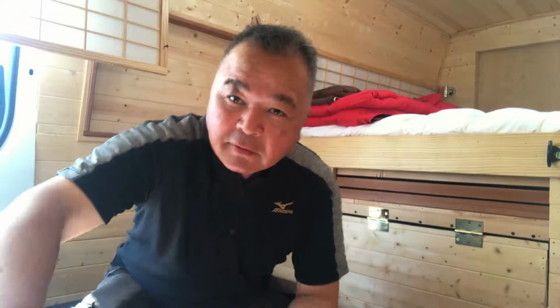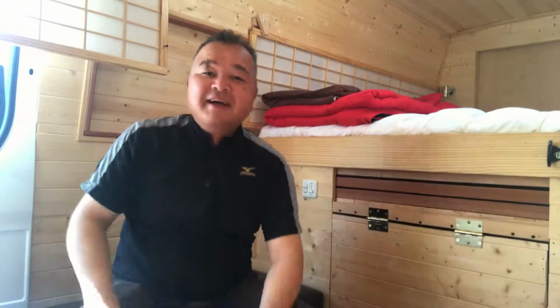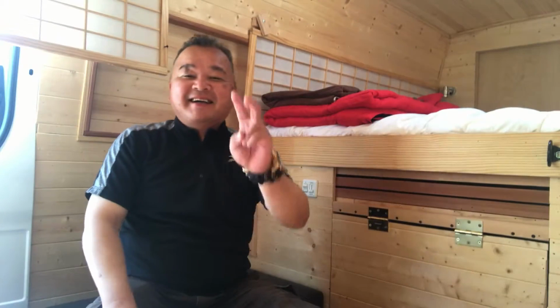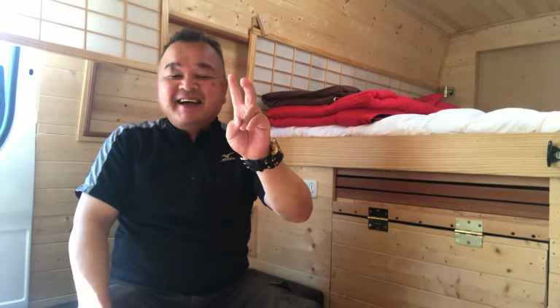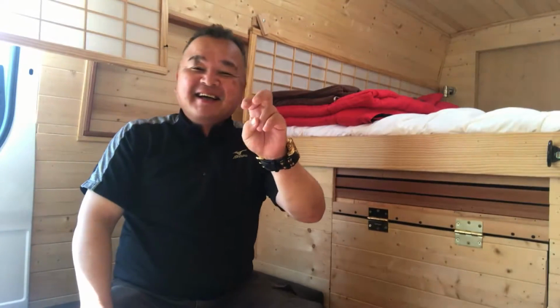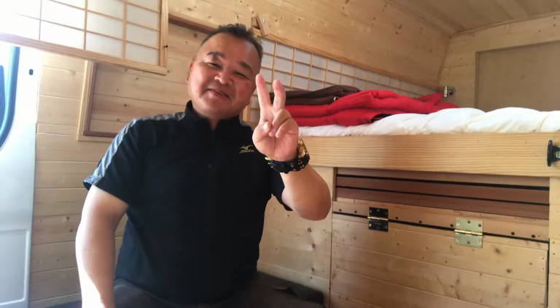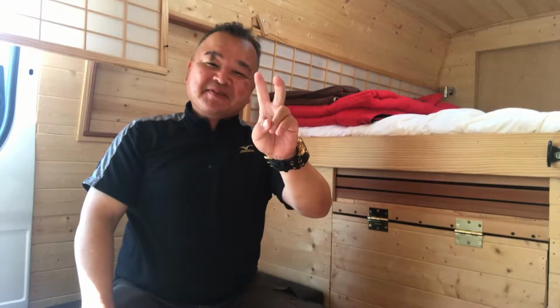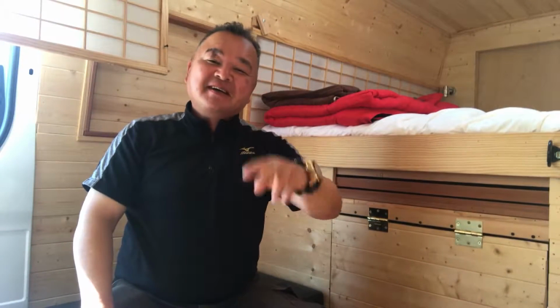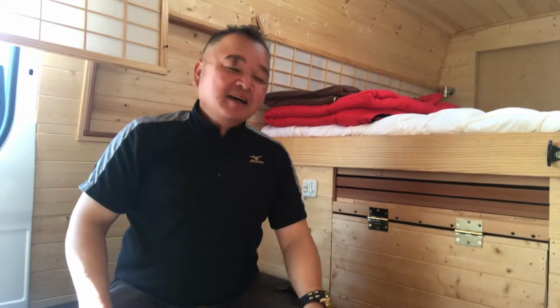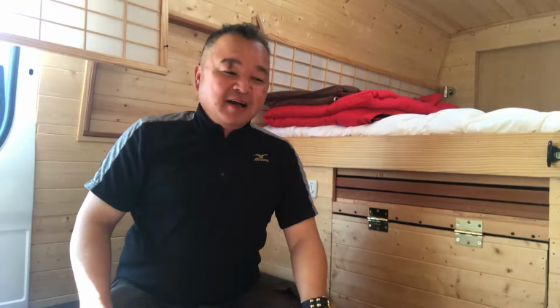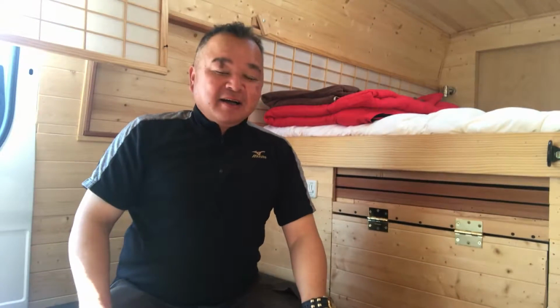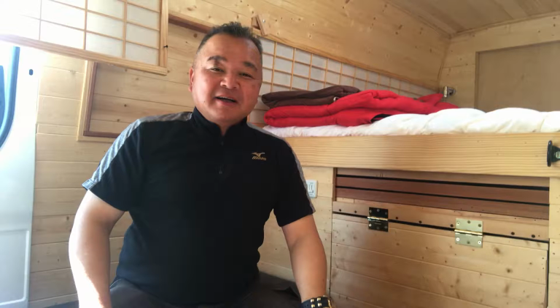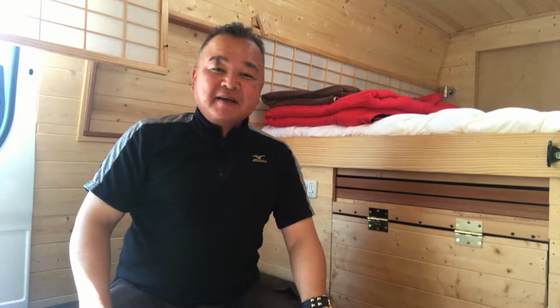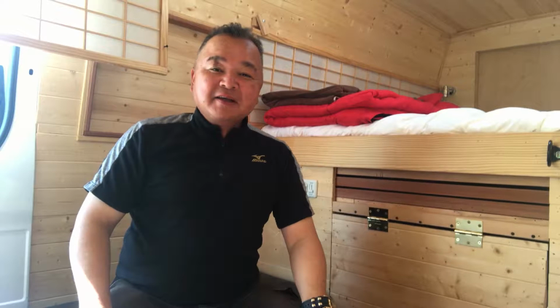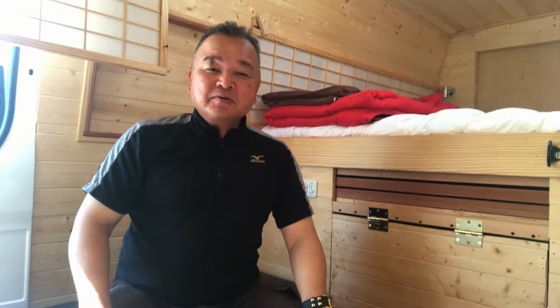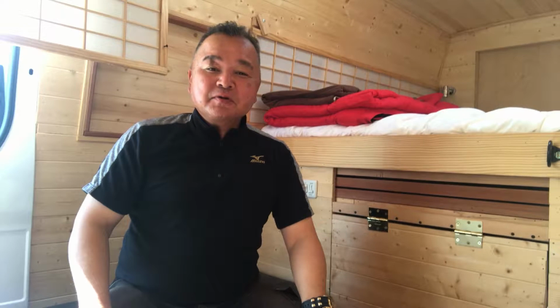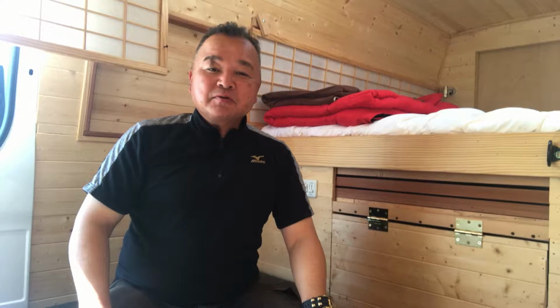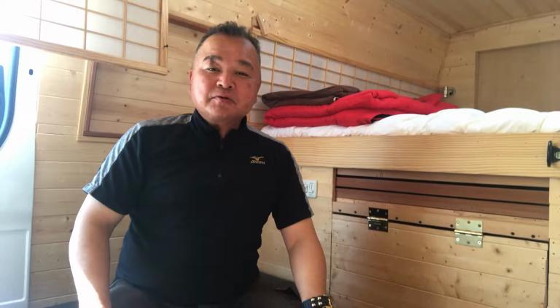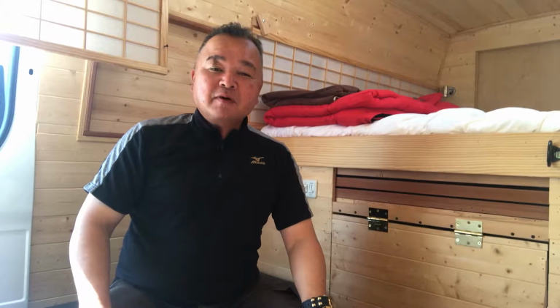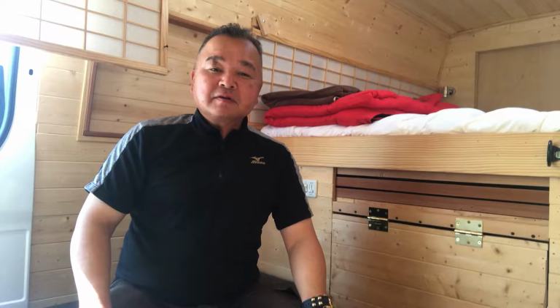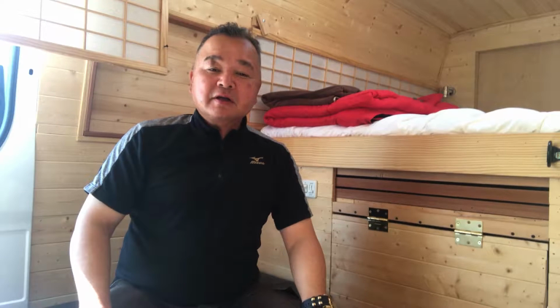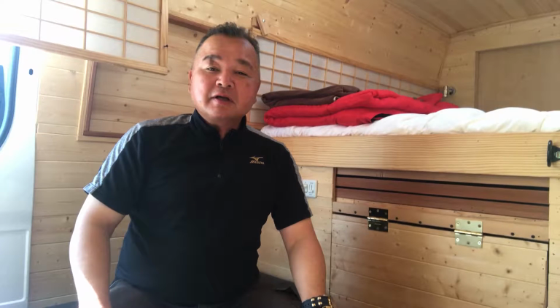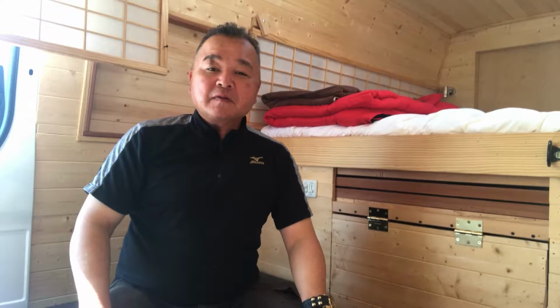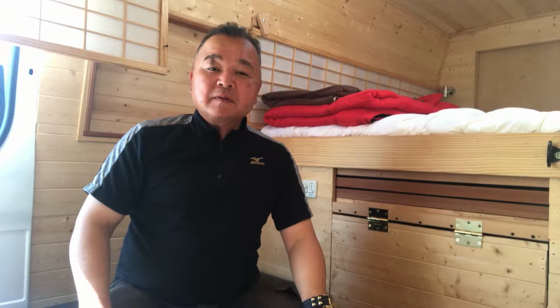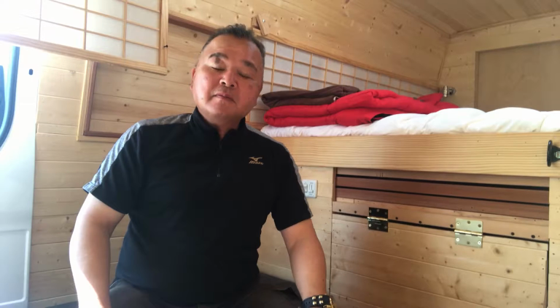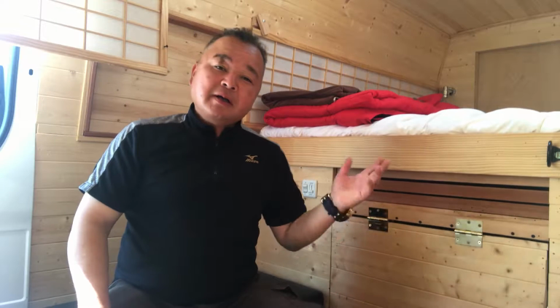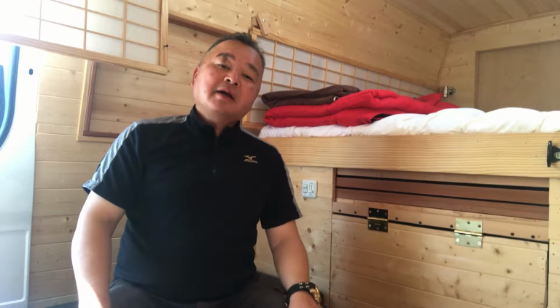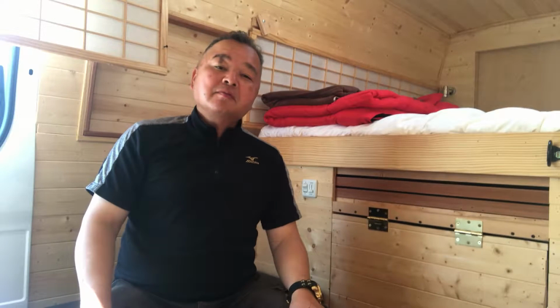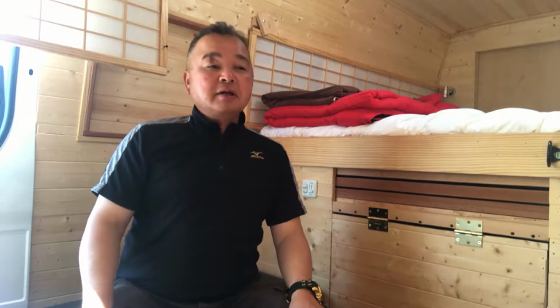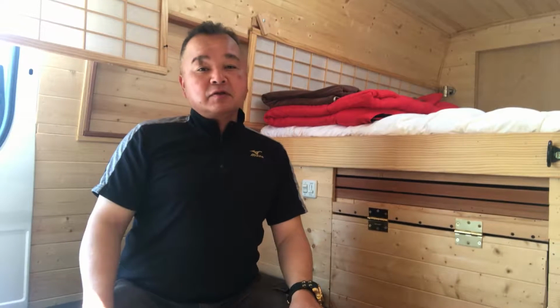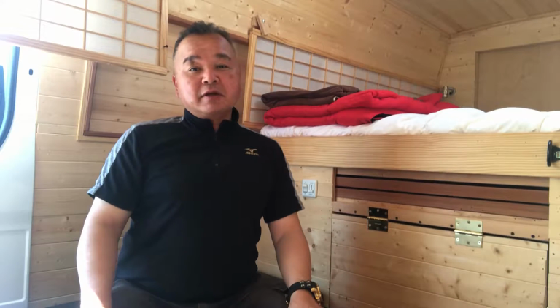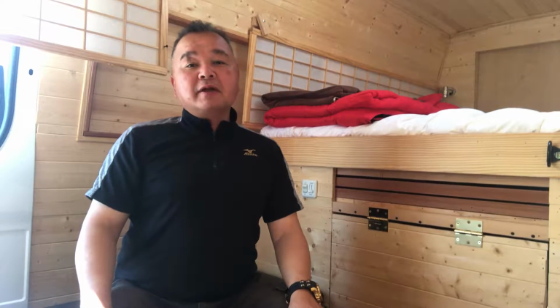Hello YouTube. Today I'd like to introduce my Hanomei springtime band.